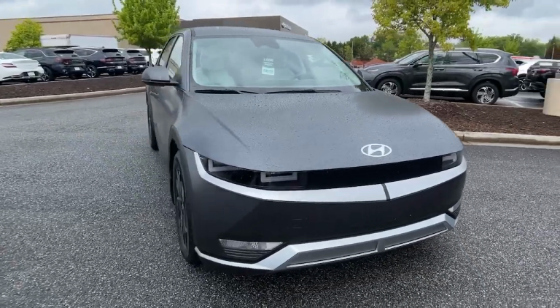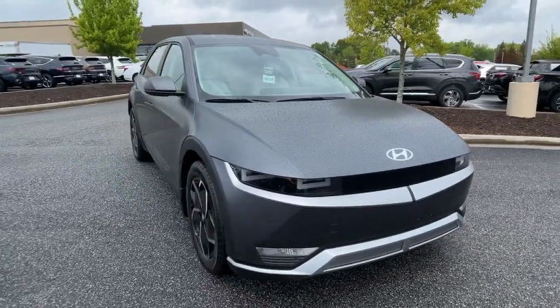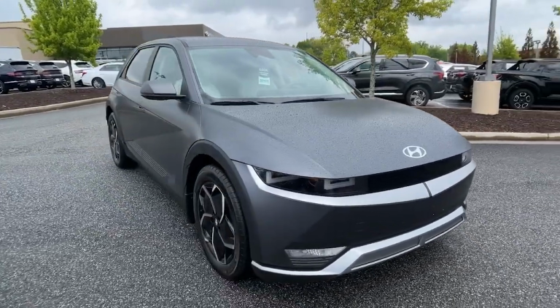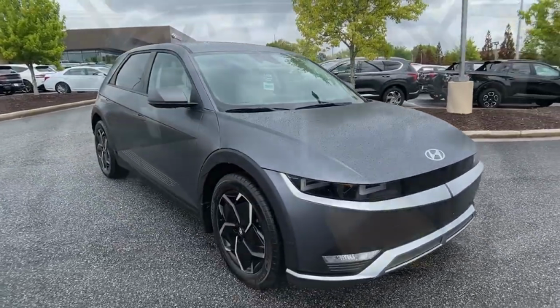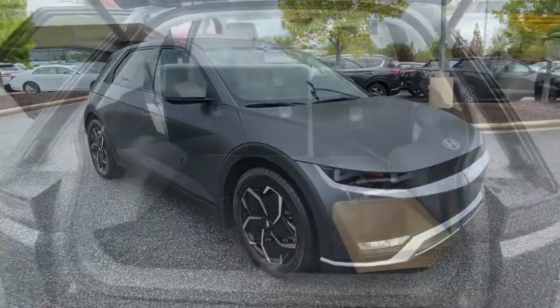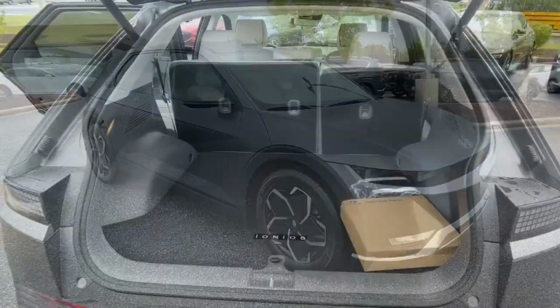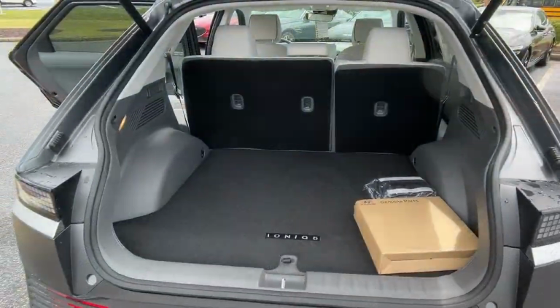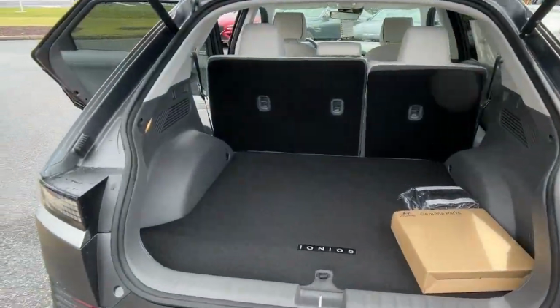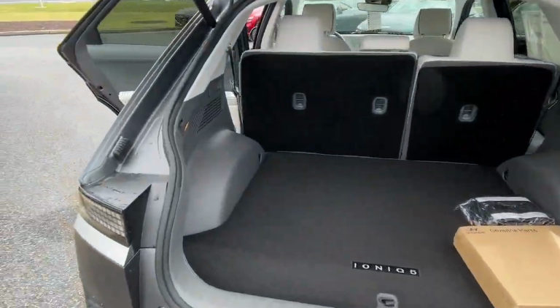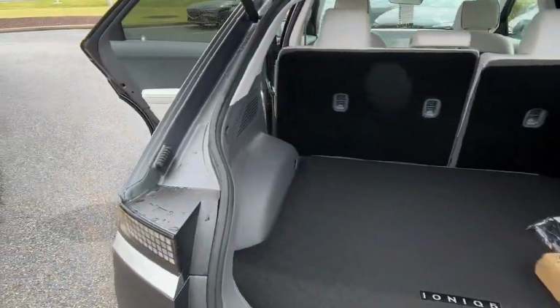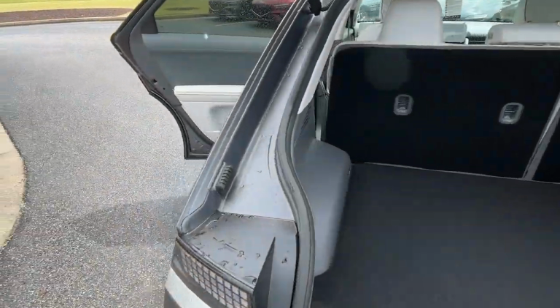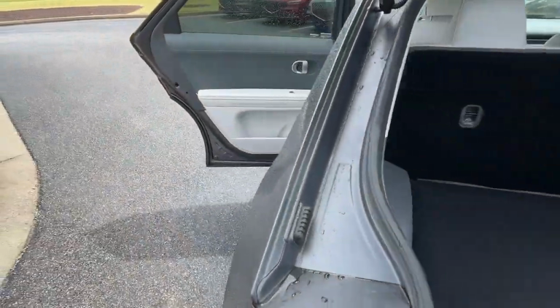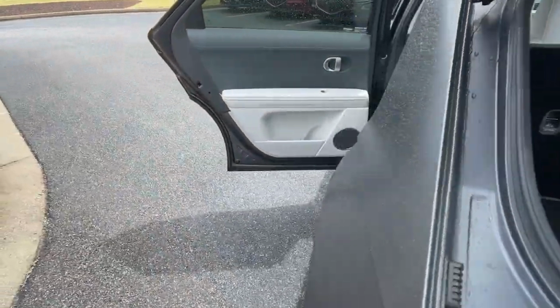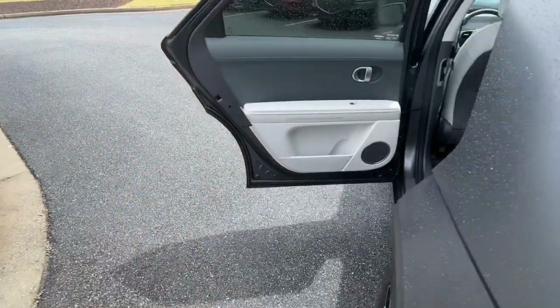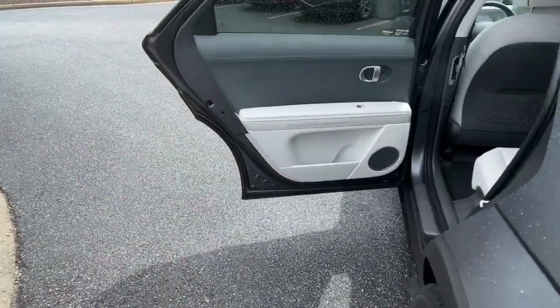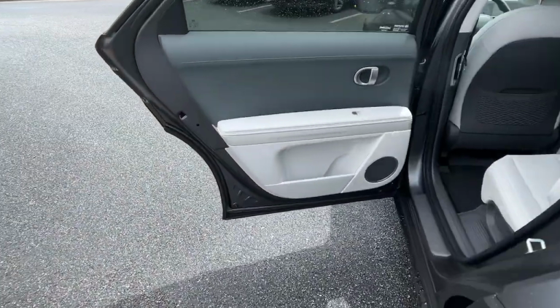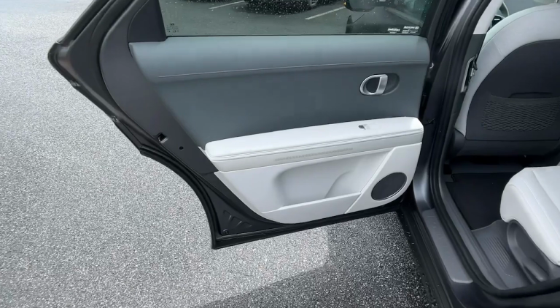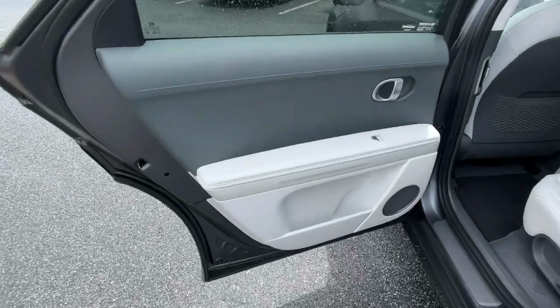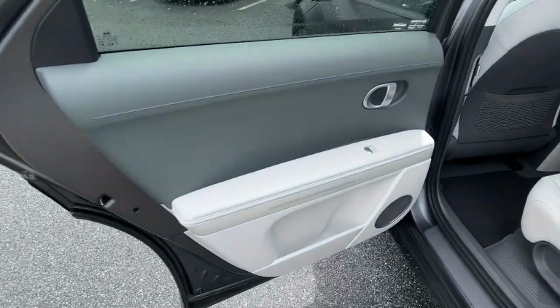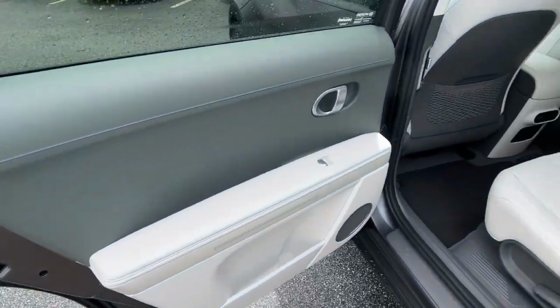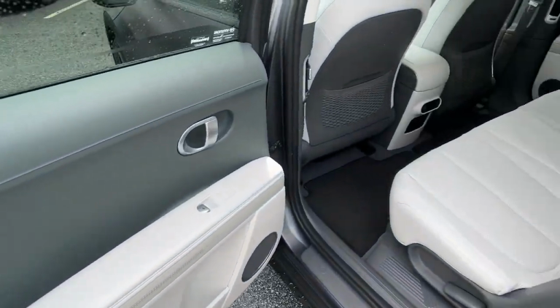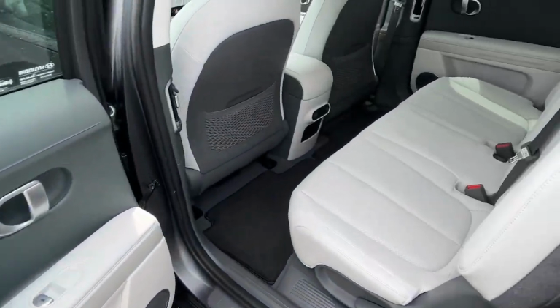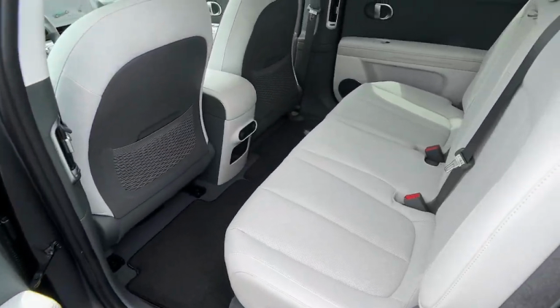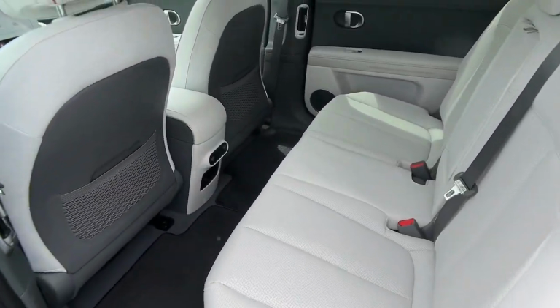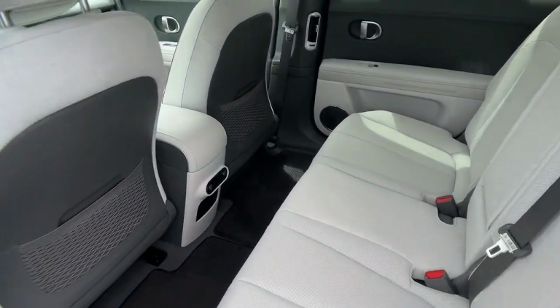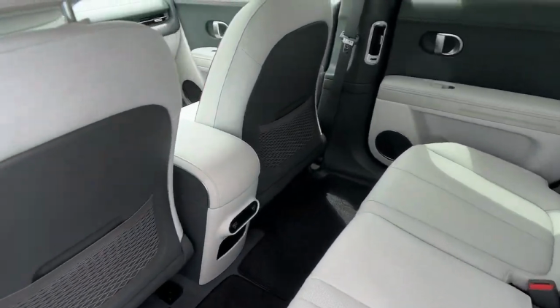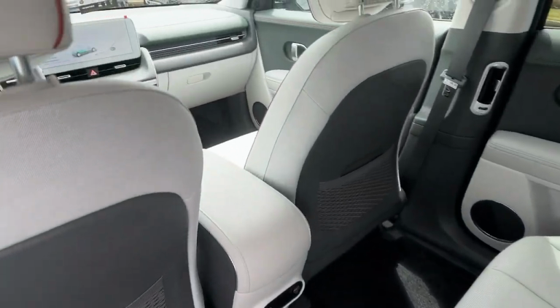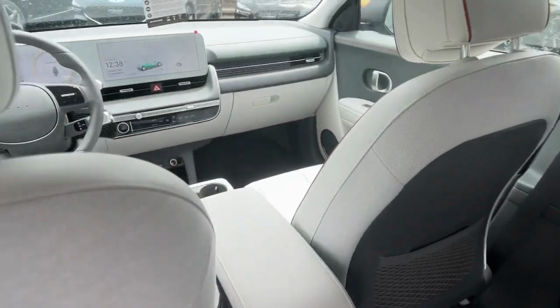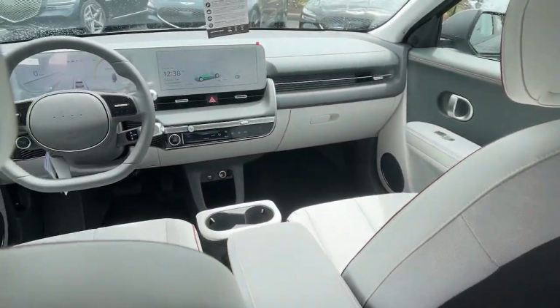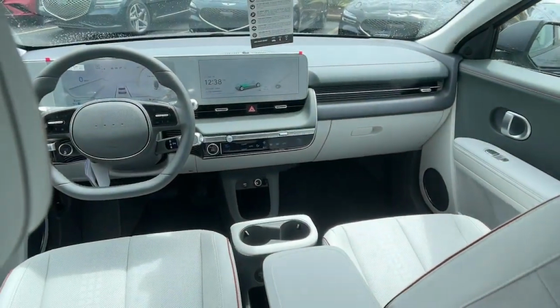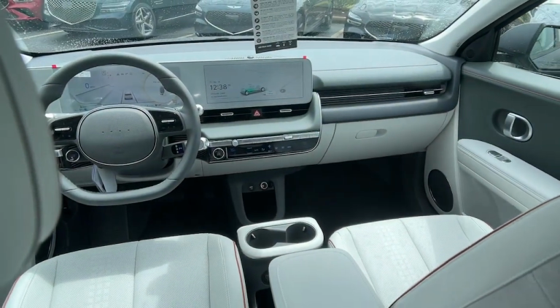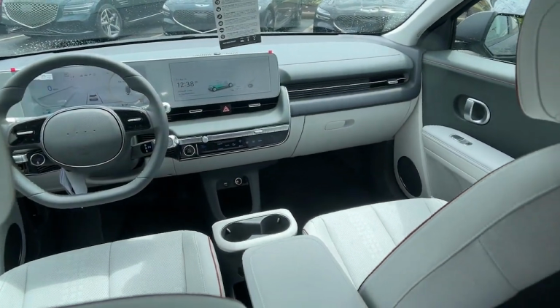Apple CarPlay and or Android Auto. Navigation system. Keyless entry. Satellite radio. Premium sound system. Power lift gate.